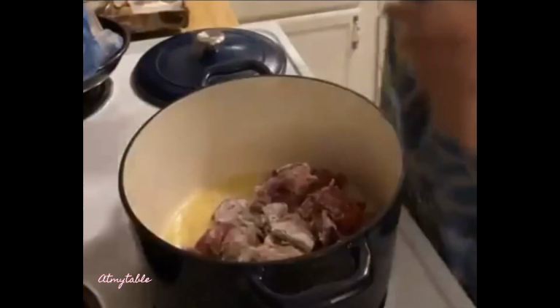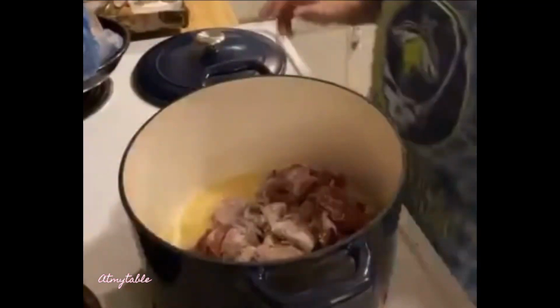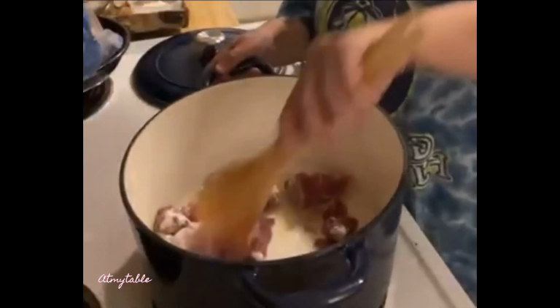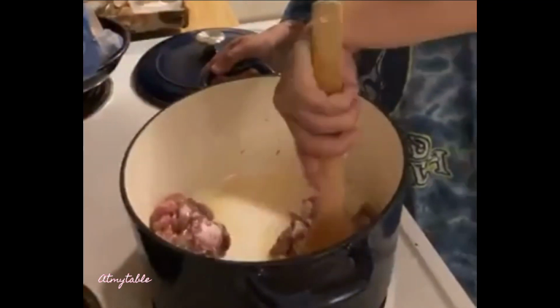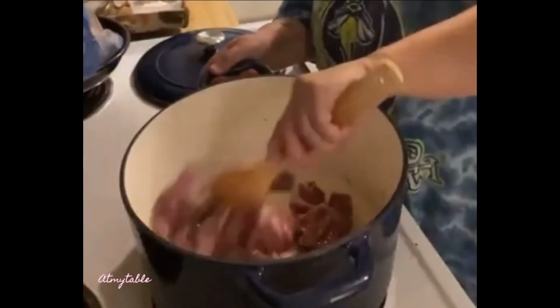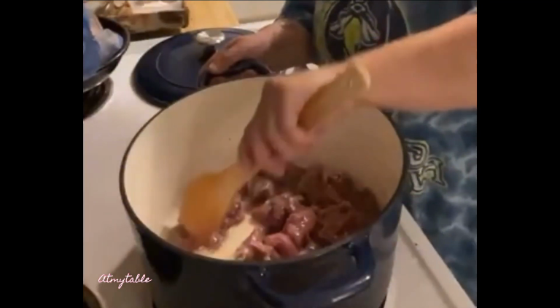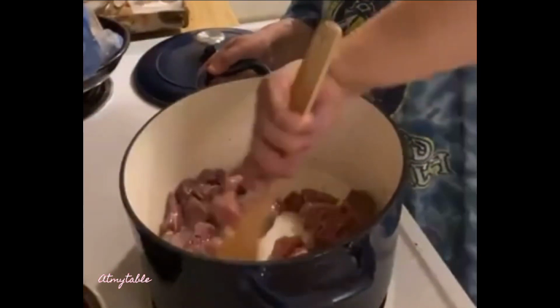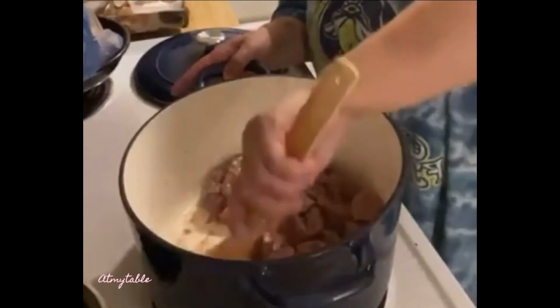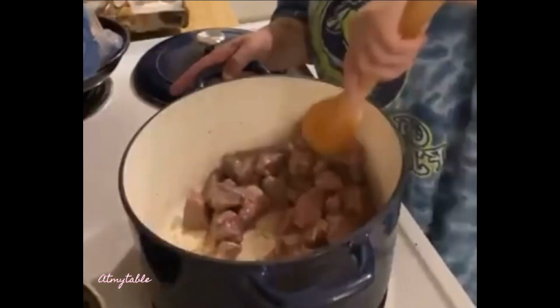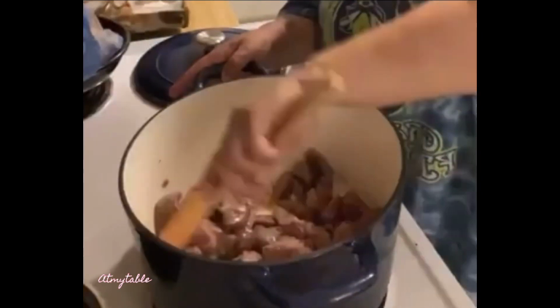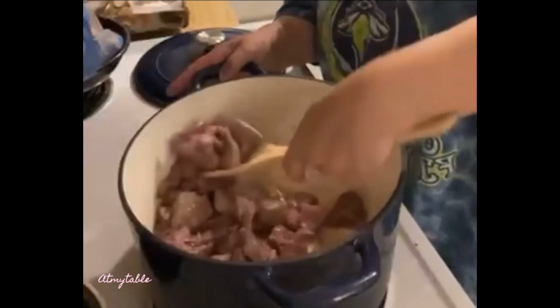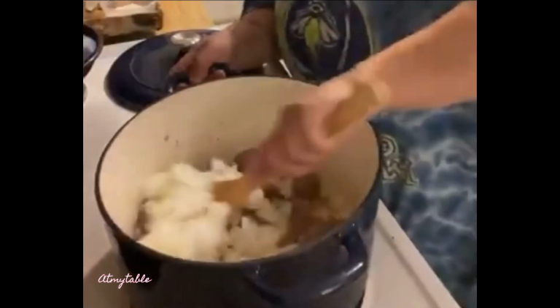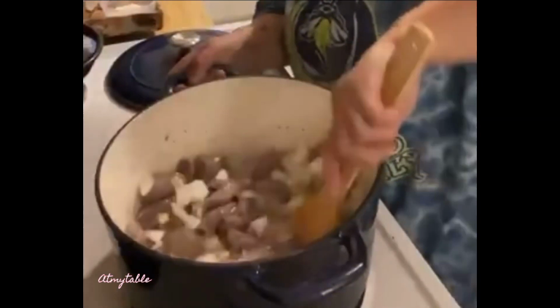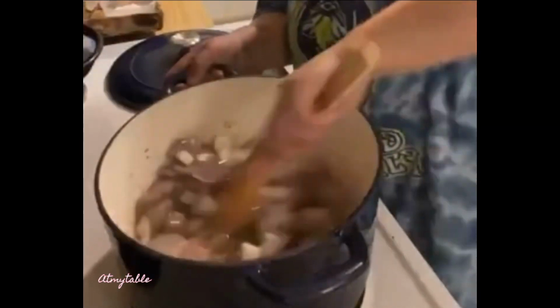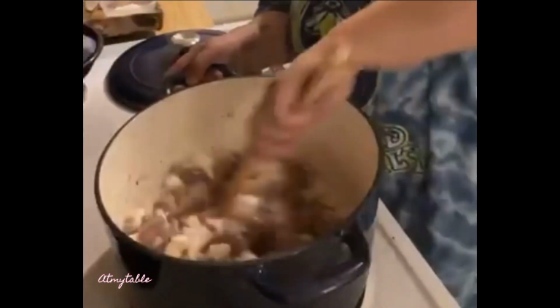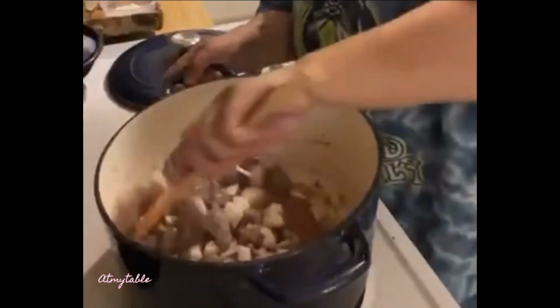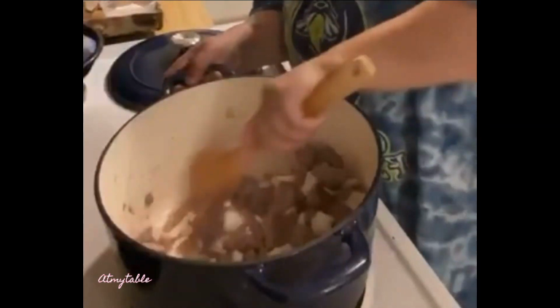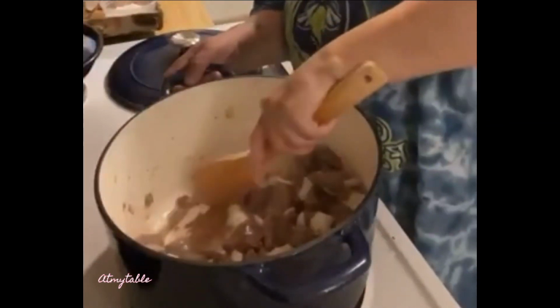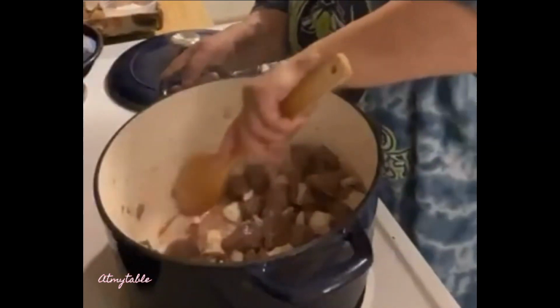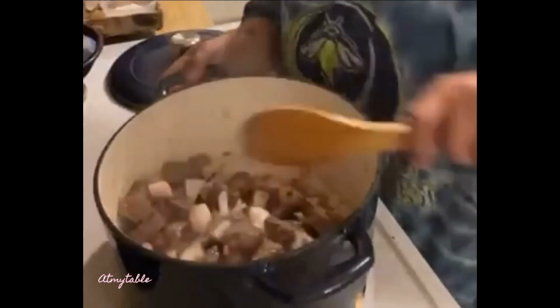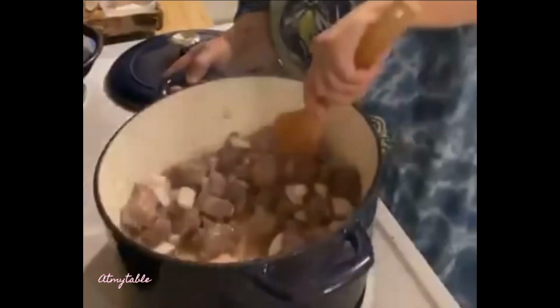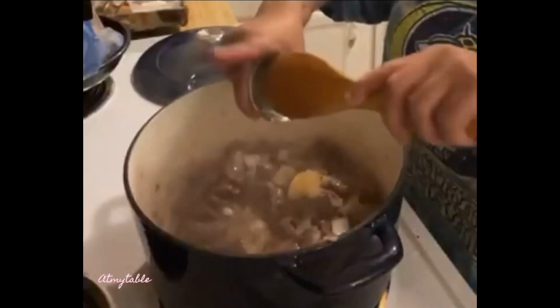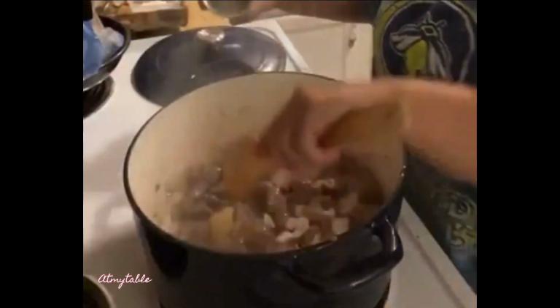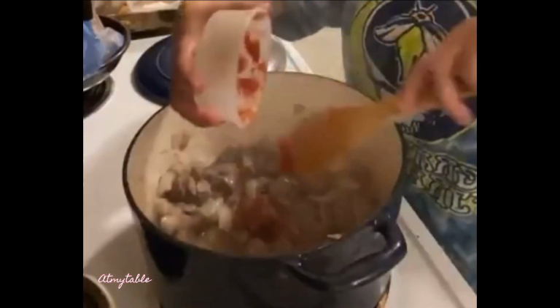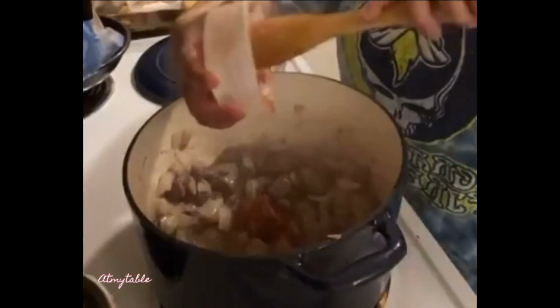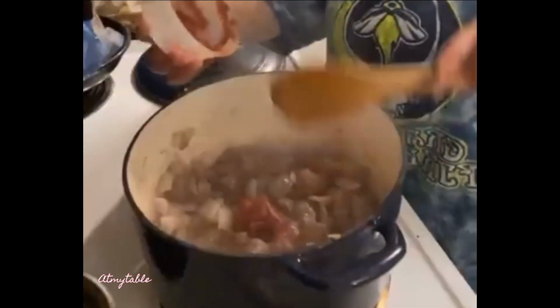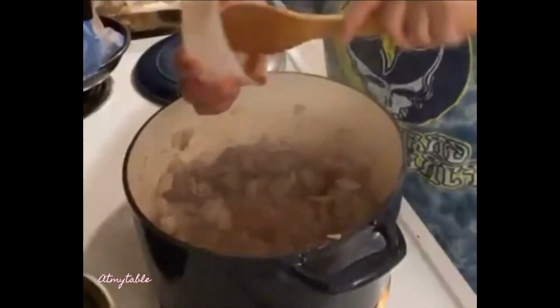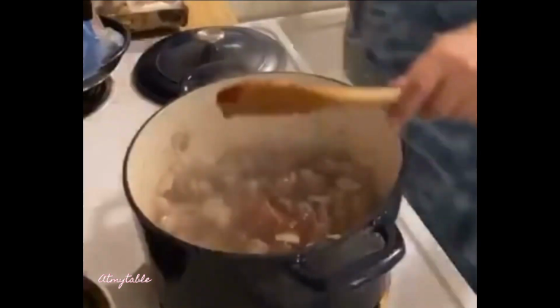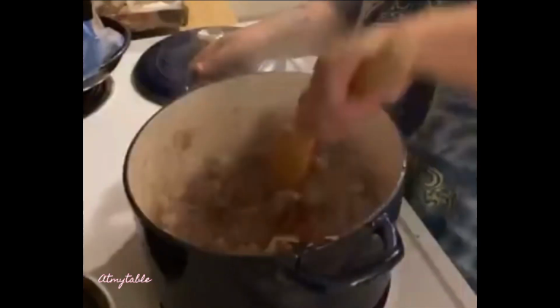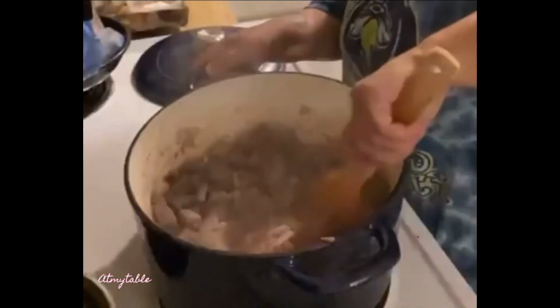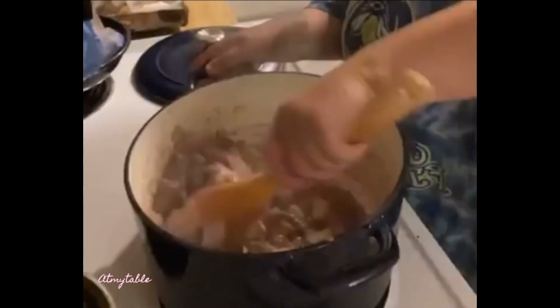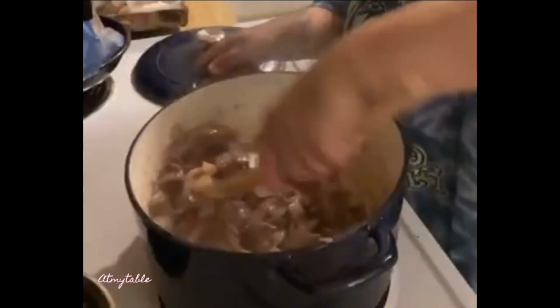In a heavy bottom pan, sauté your beef until just browned in olive oil. Add onions and continue to cook. Add garlic and tomato paste. Let that cook for just a few minutes.